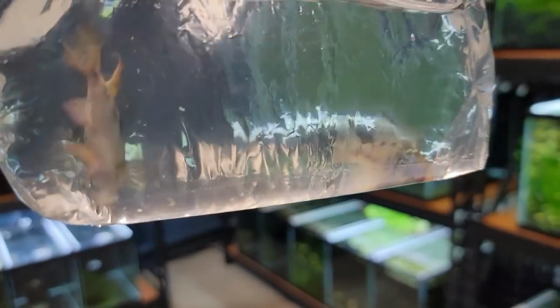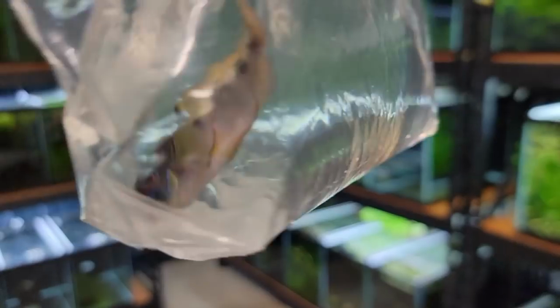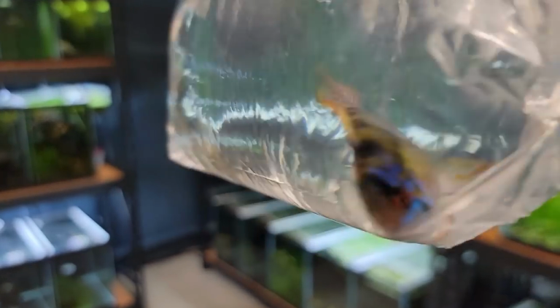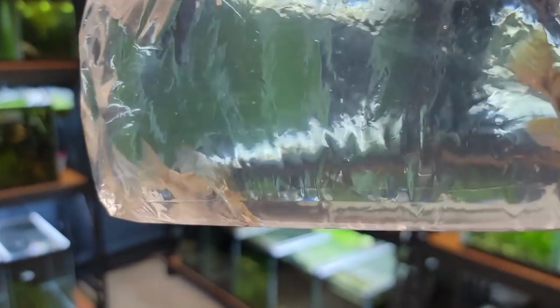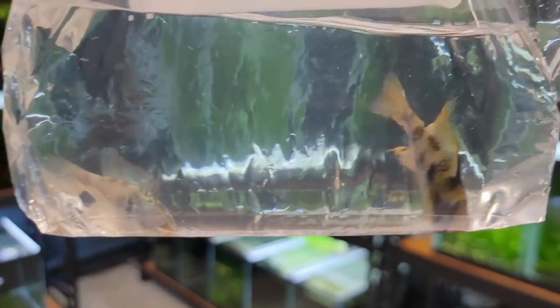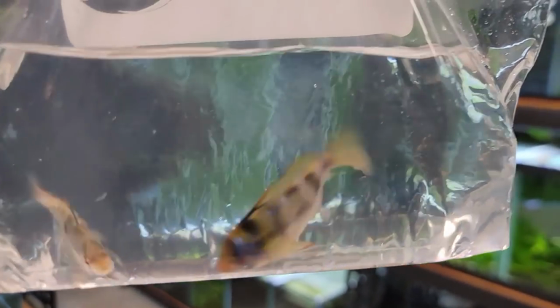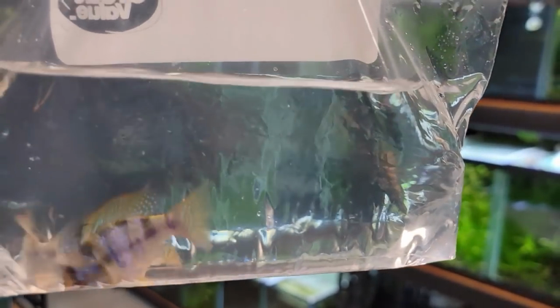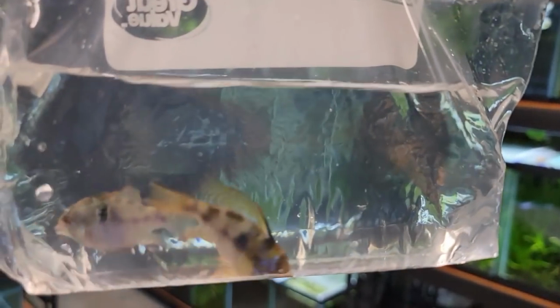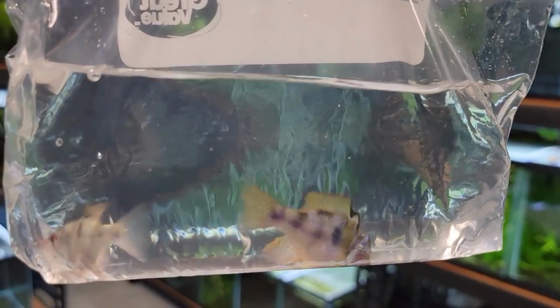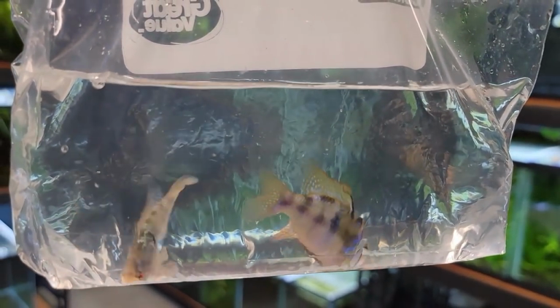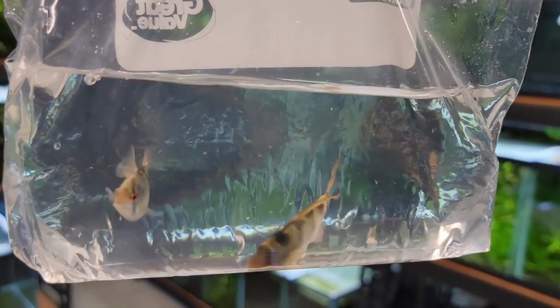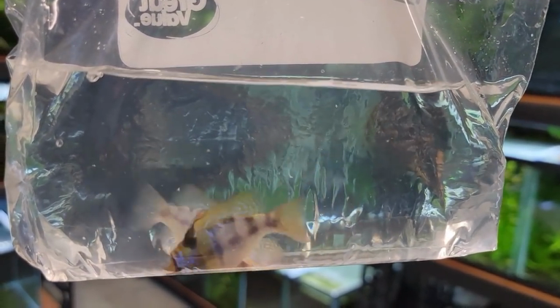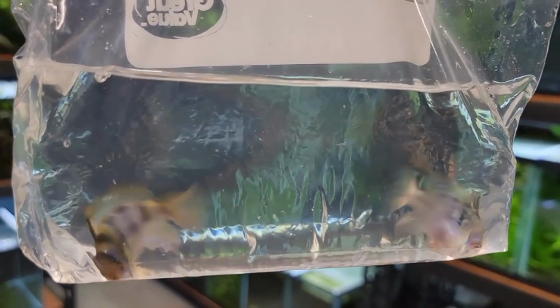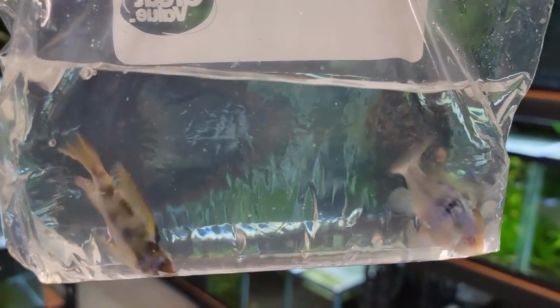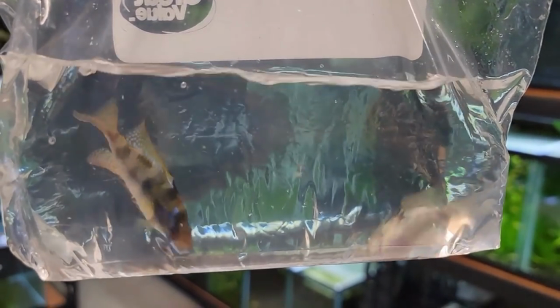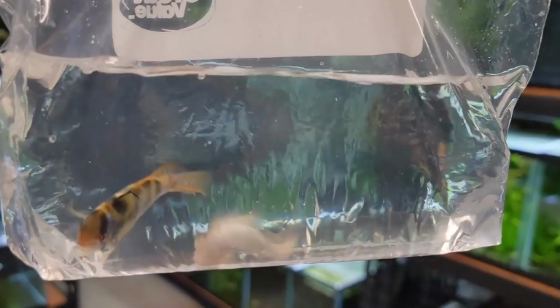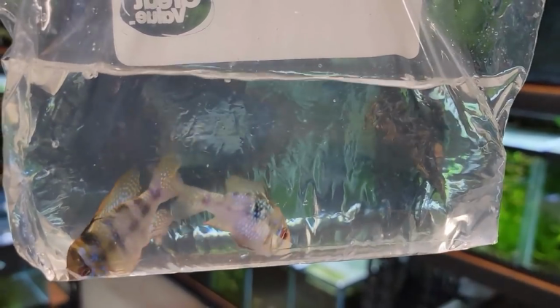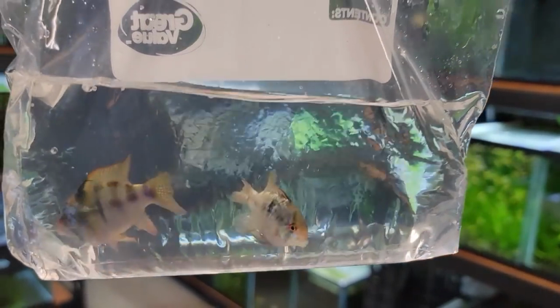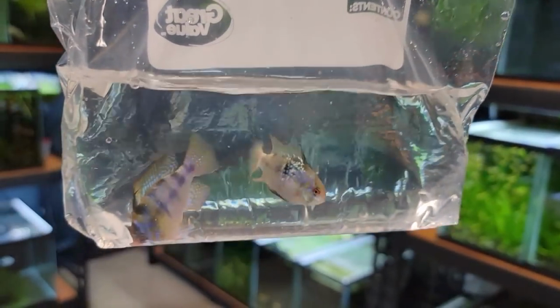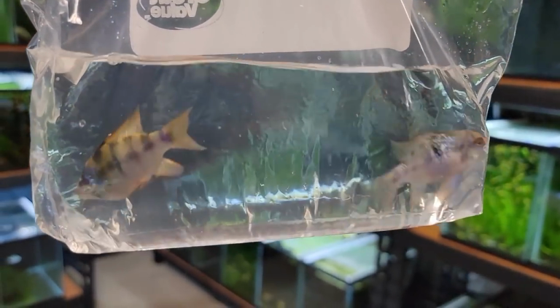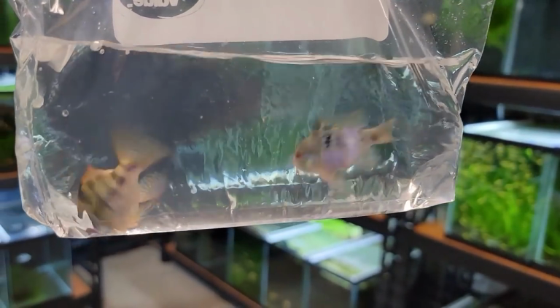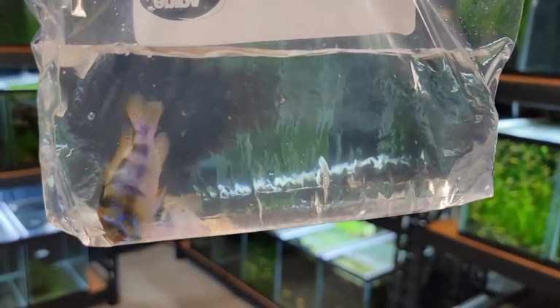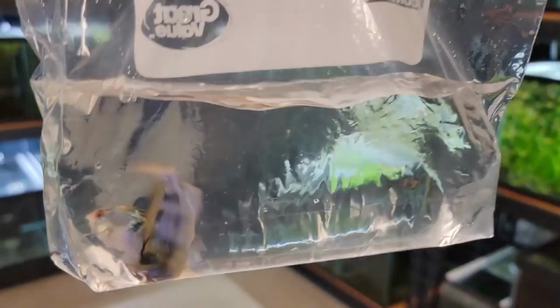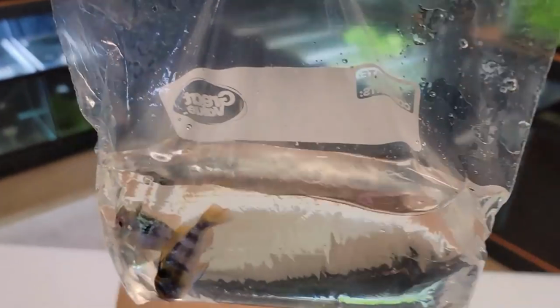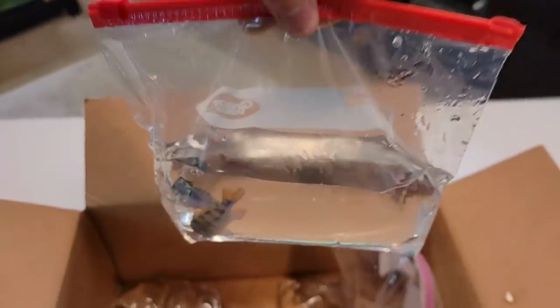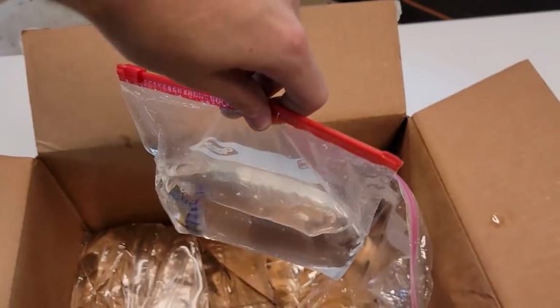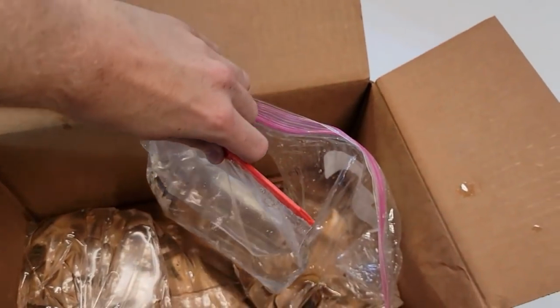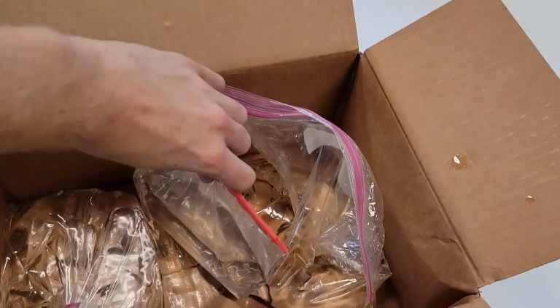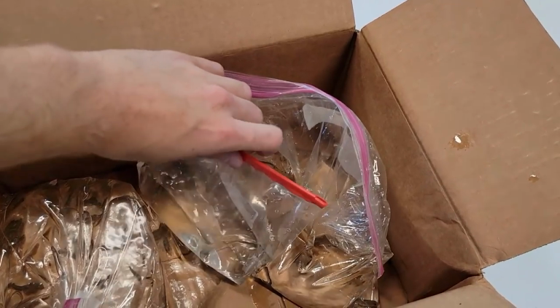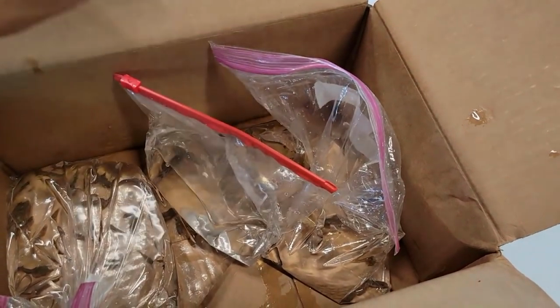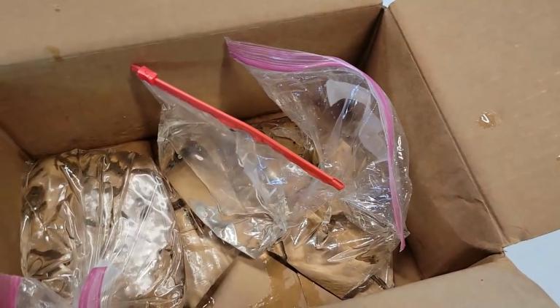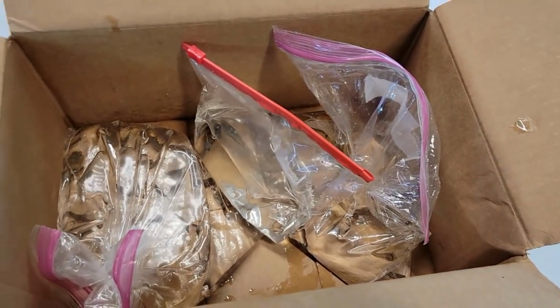Trying to get a nice shot of them now — they're obviously freaking out, but these guys are stunning. He was nice enough to throw these in for me, so I really appreciate that. I'm definitely going to play around with that pair.